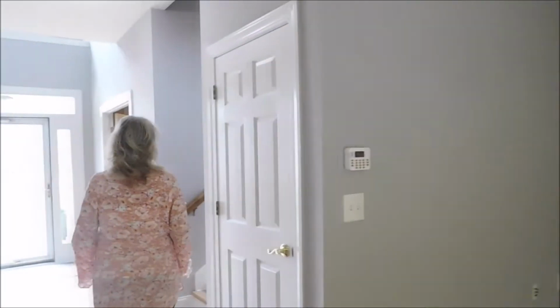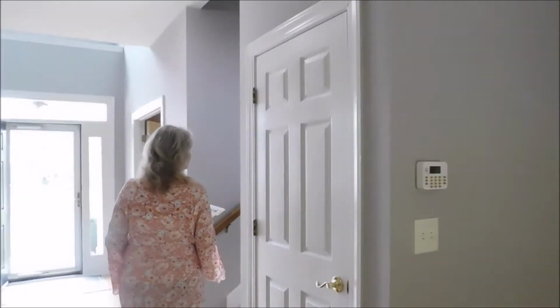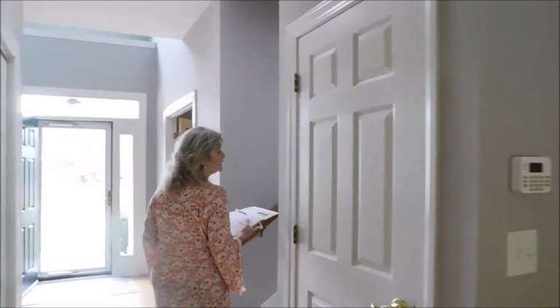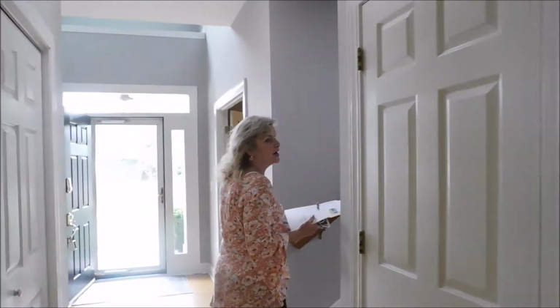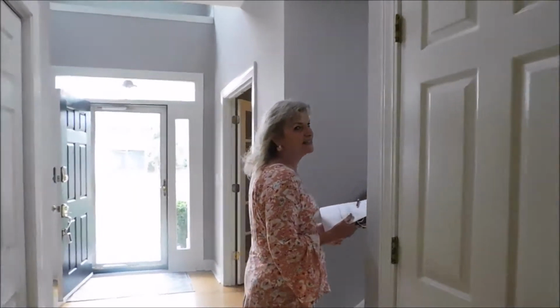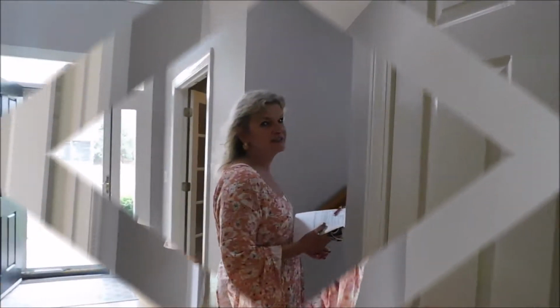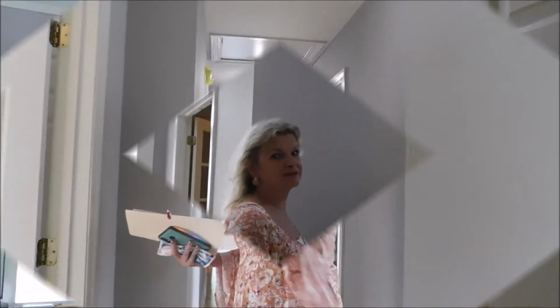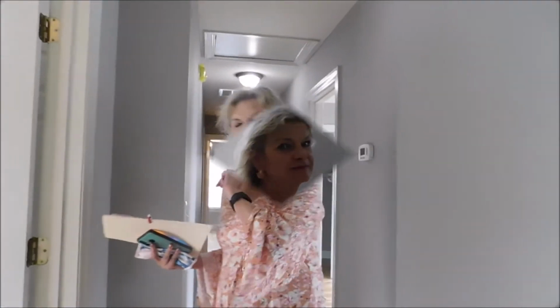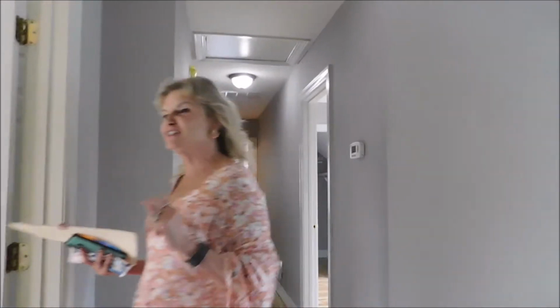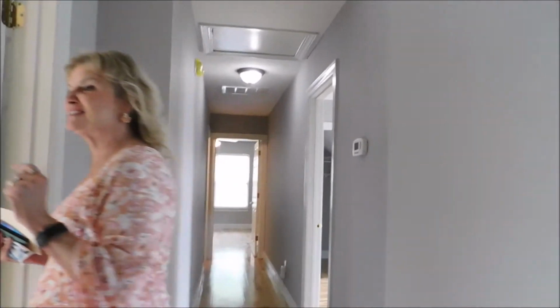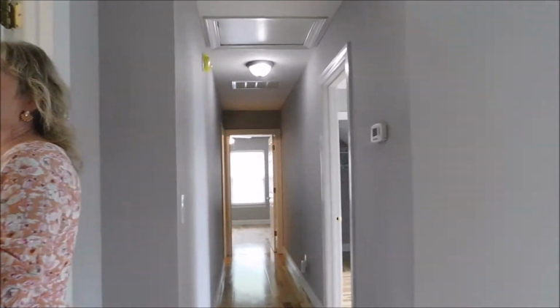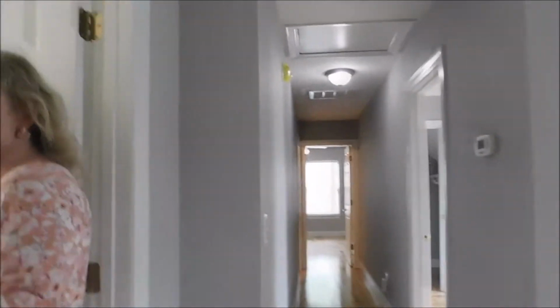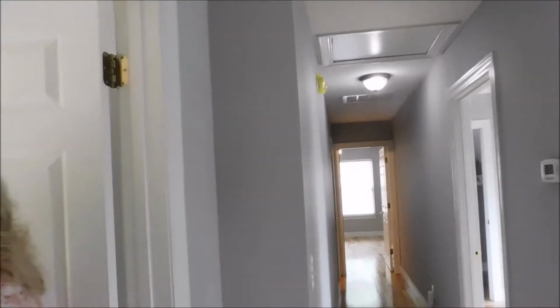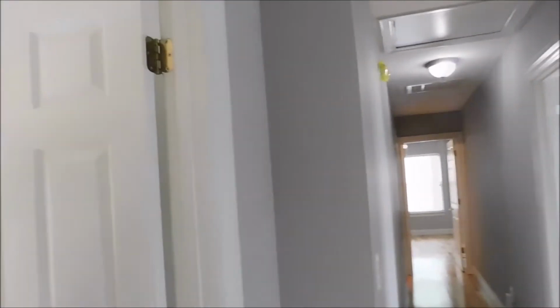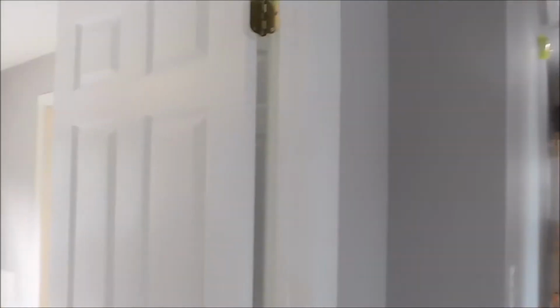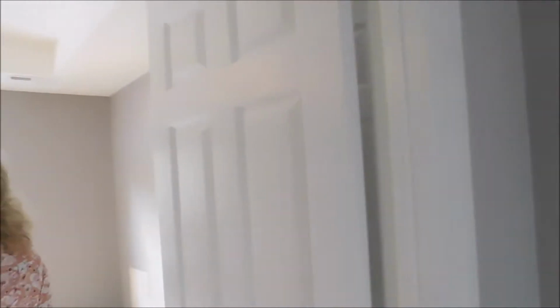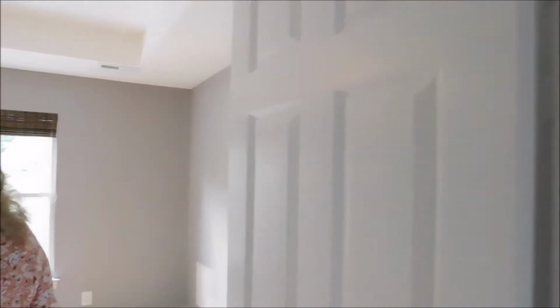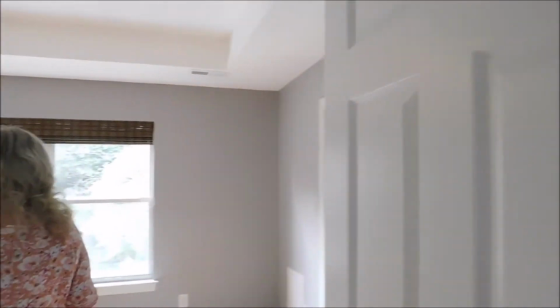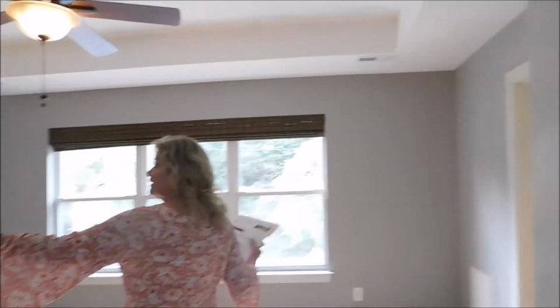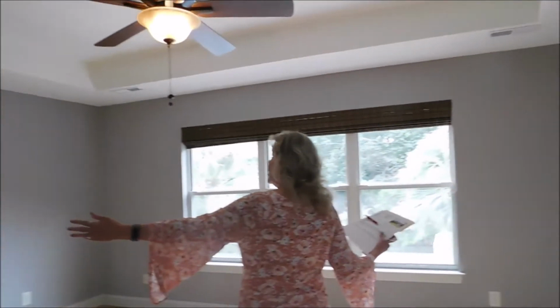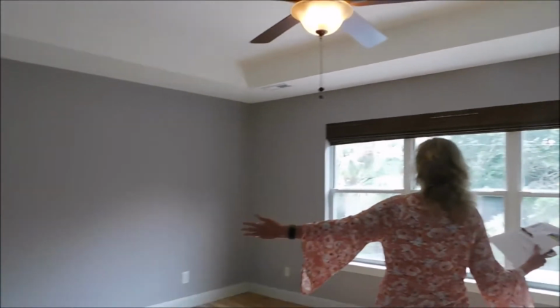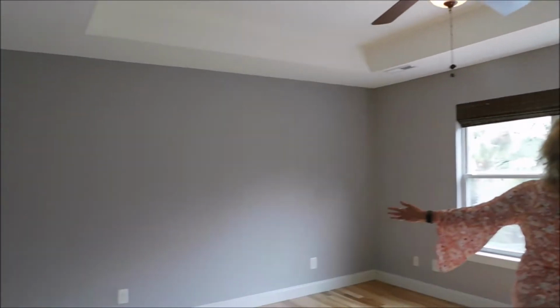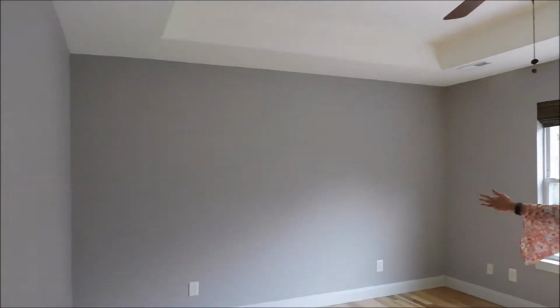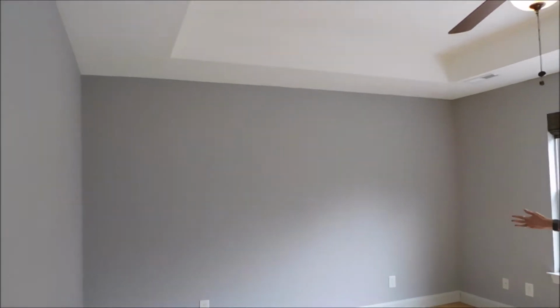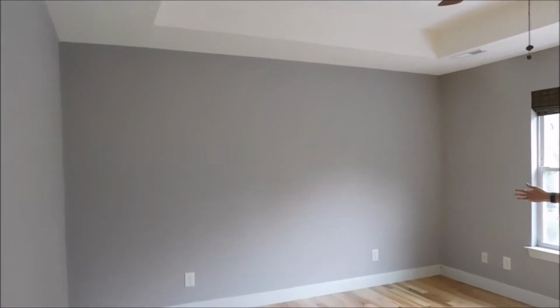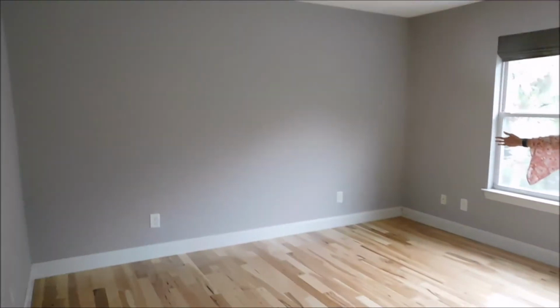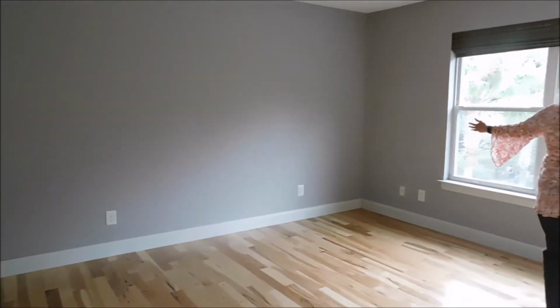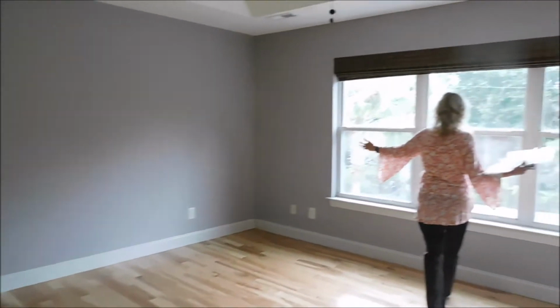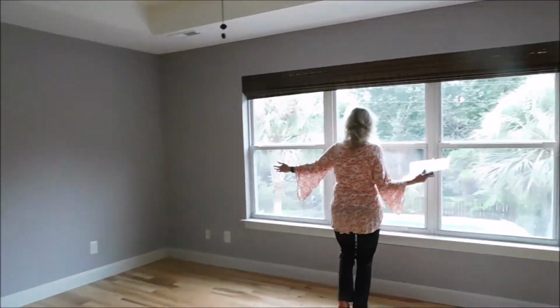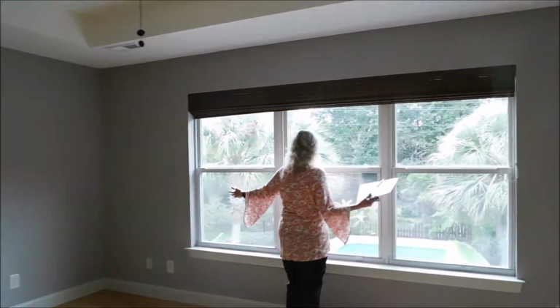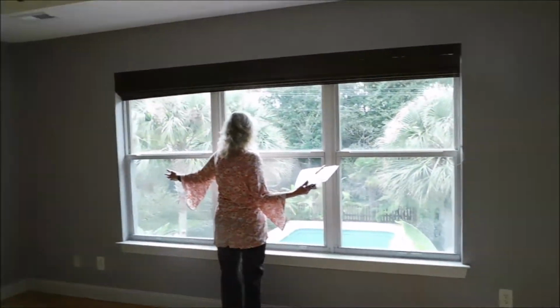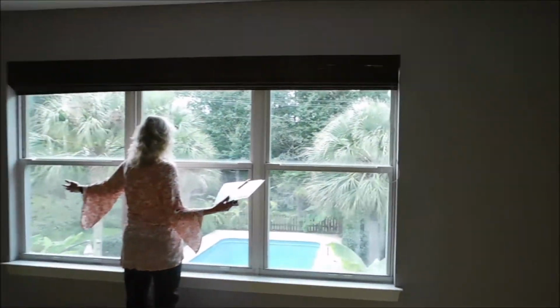Now we're going to go upstairs. We're upstairs now — let's see what the master bedroom looks like. It's a pretty large room, and it overlooks the backyard pool.